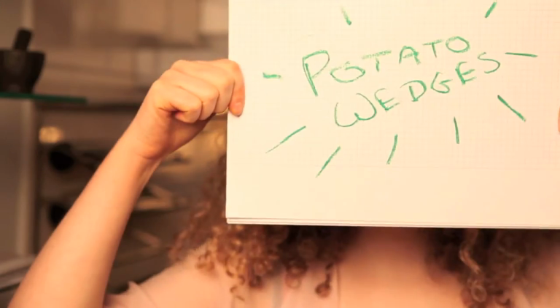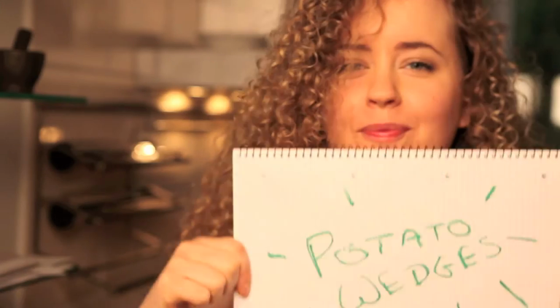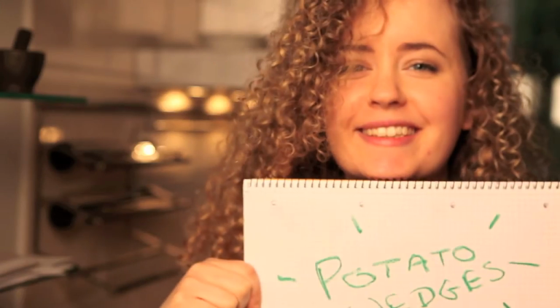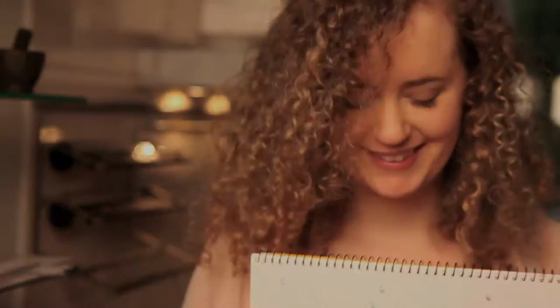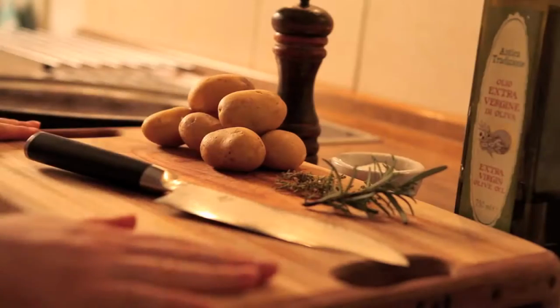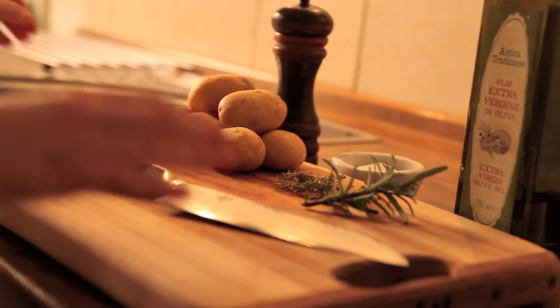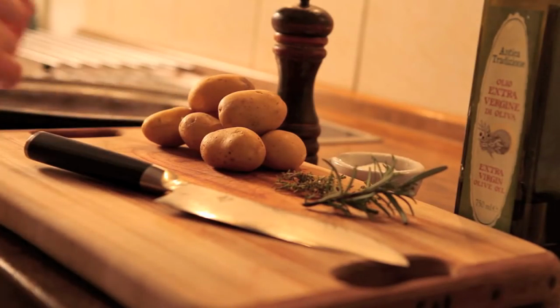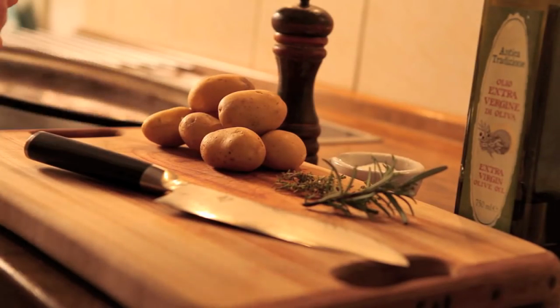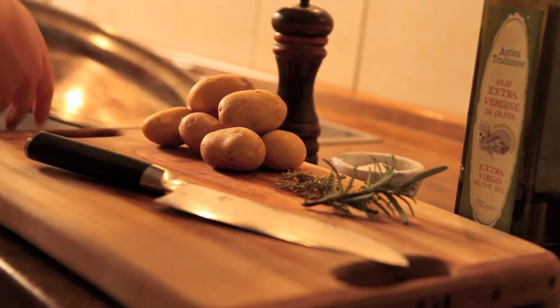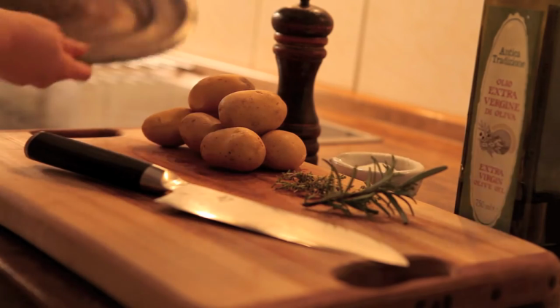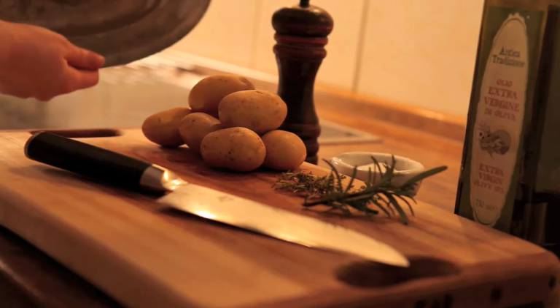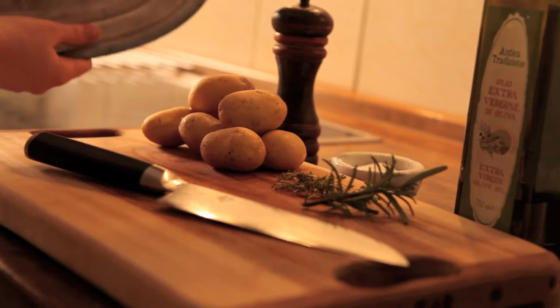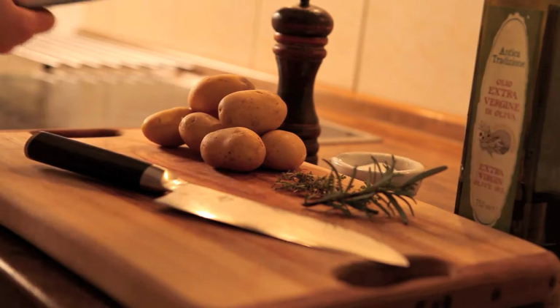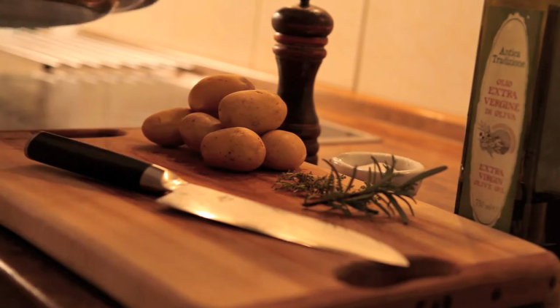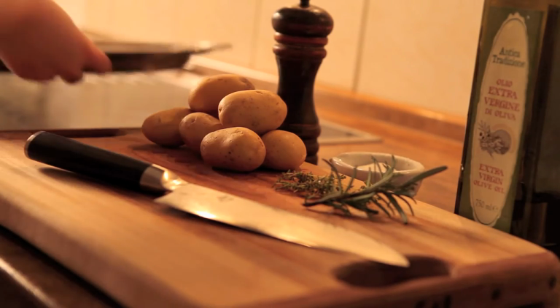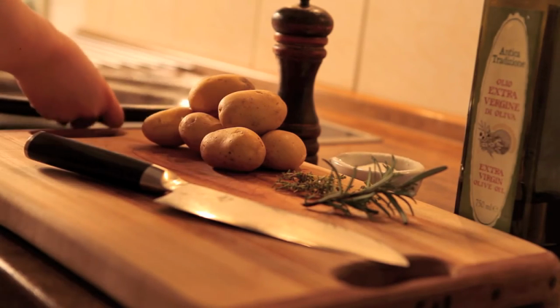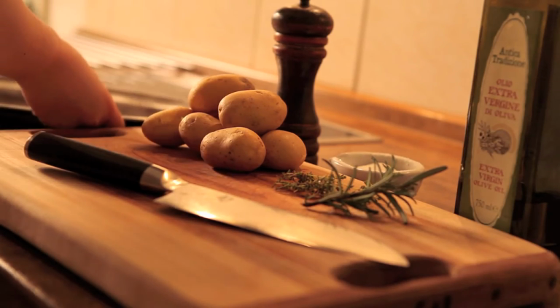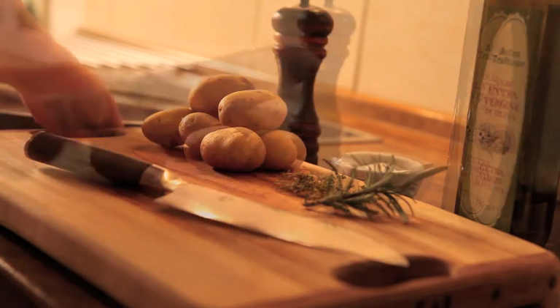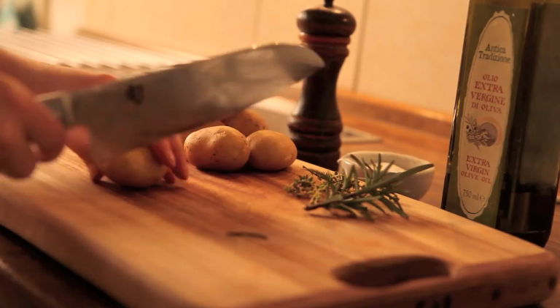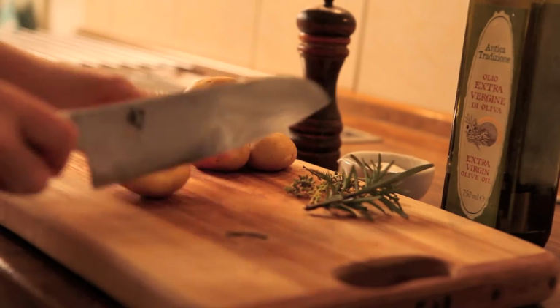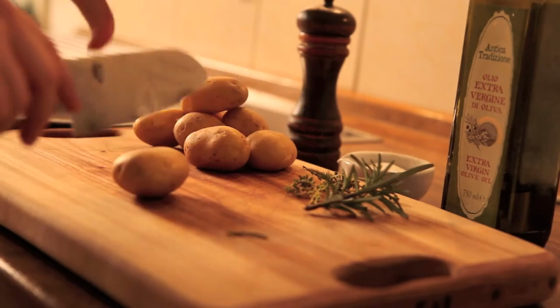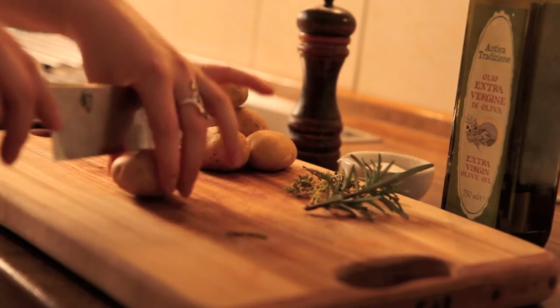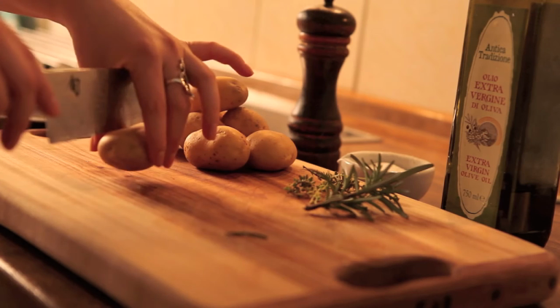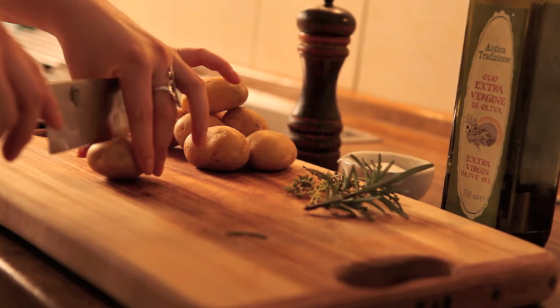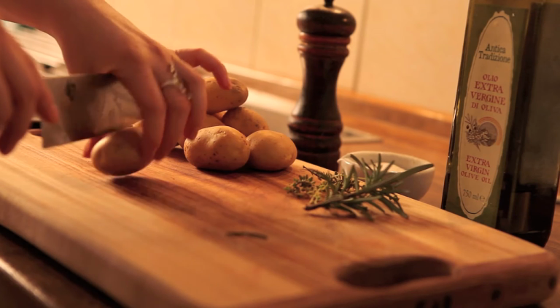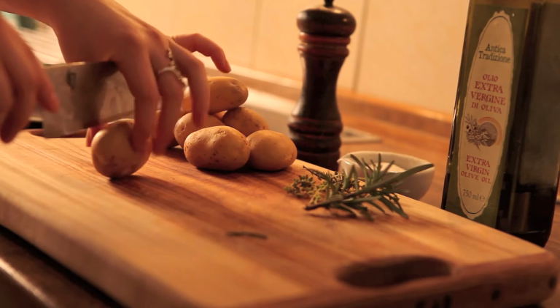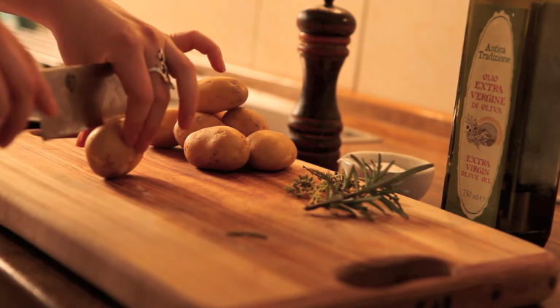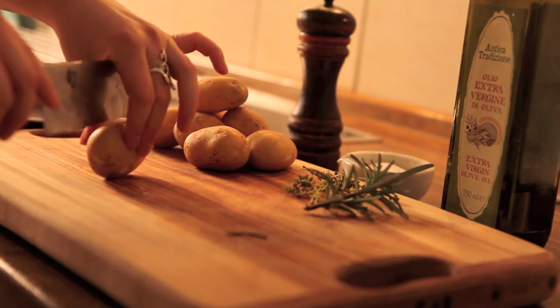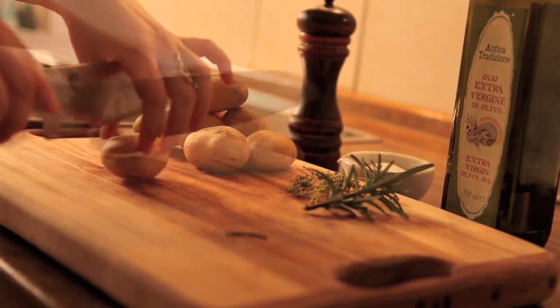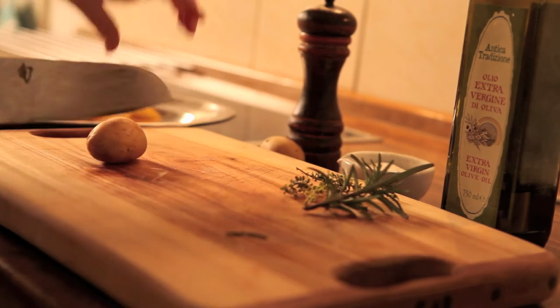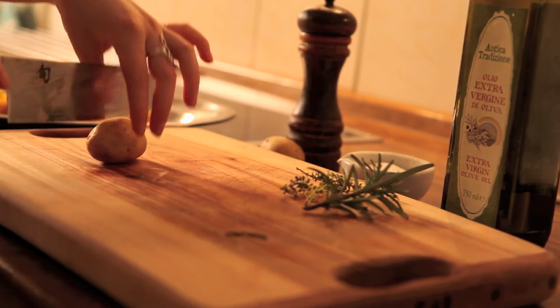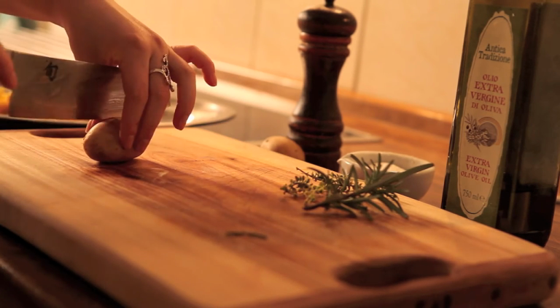The potato wedges take the longest to cook so let's start there. Grab a chopping board, knife and a roasting tray. Take around 10 large baby potatoes and chop them into quarter wedges.